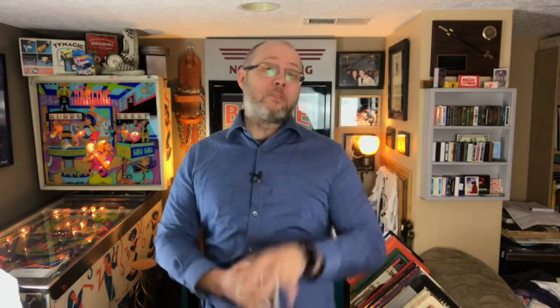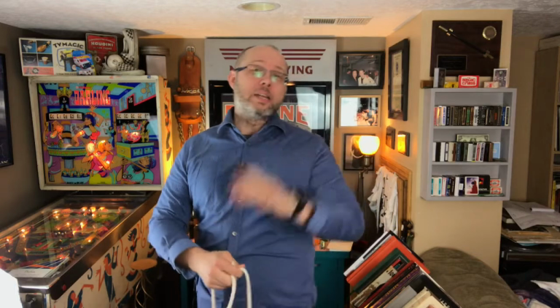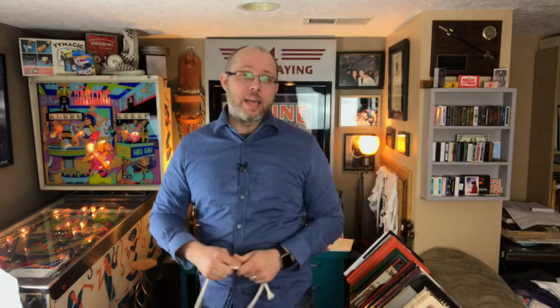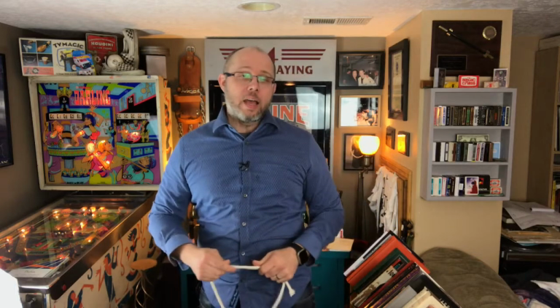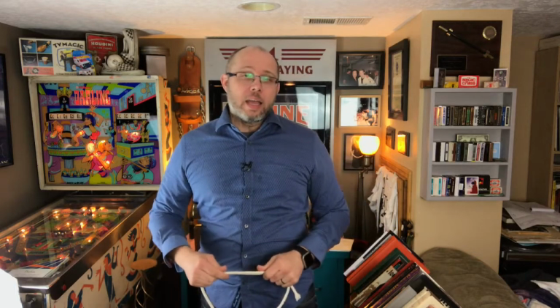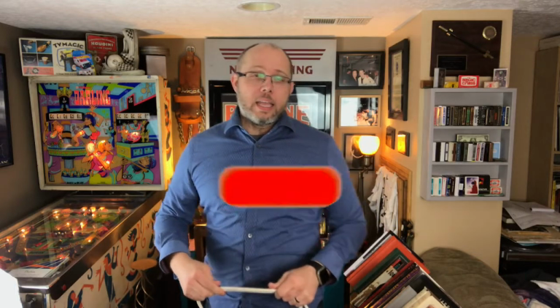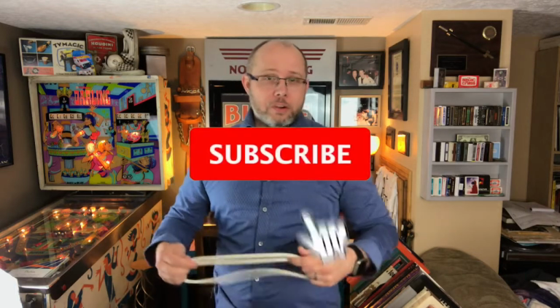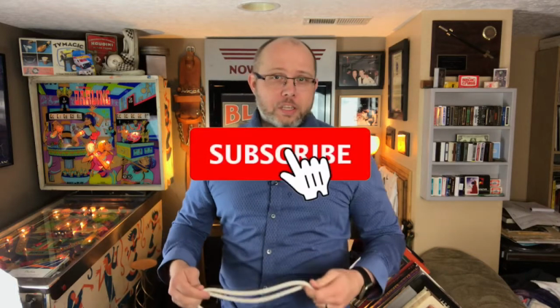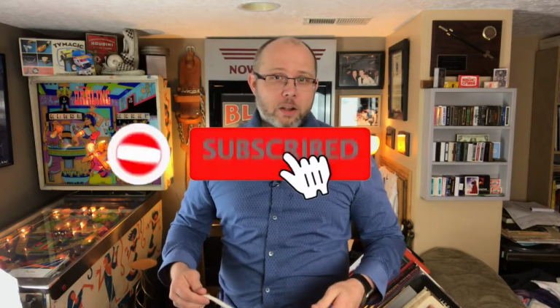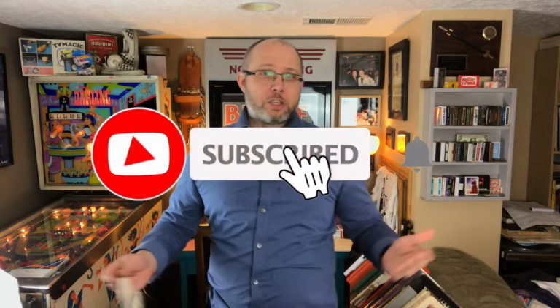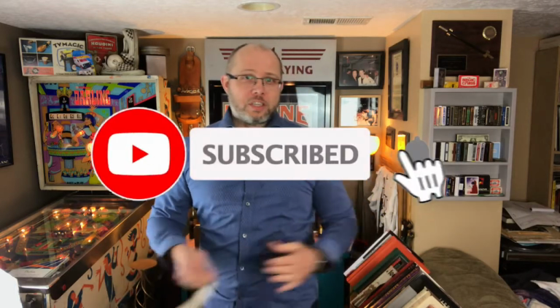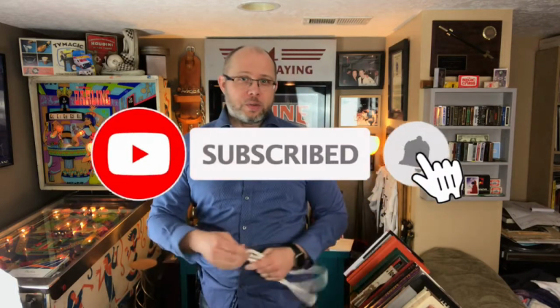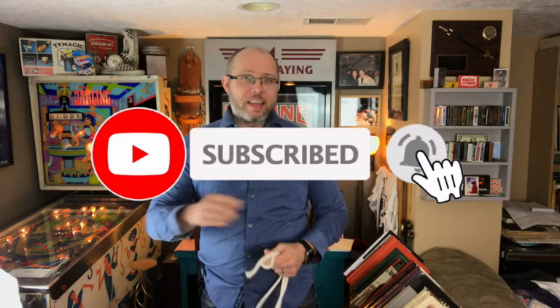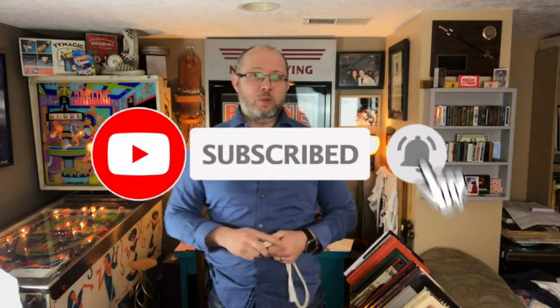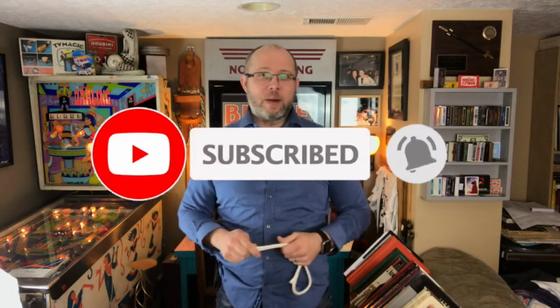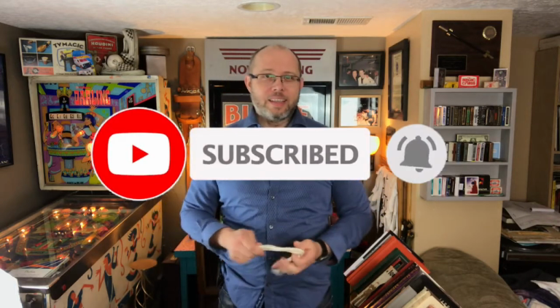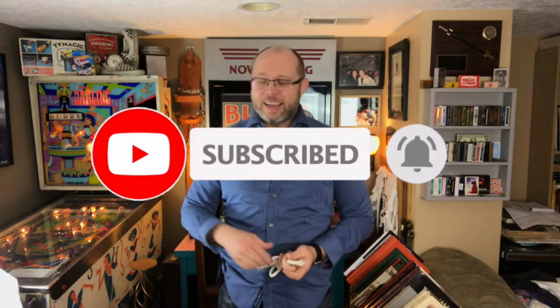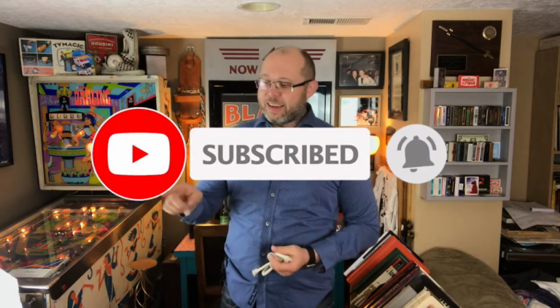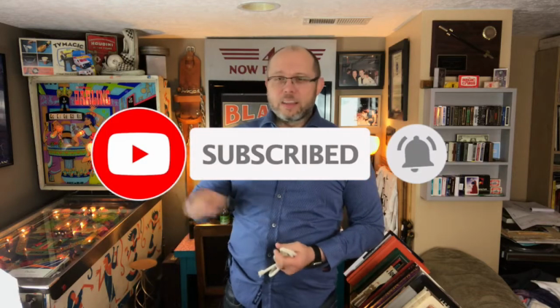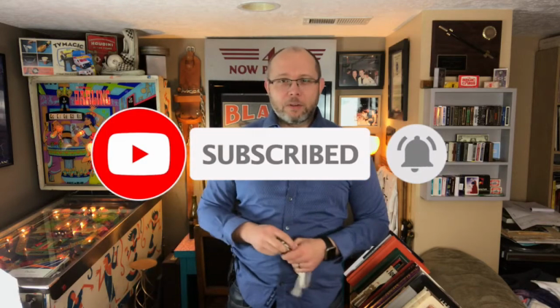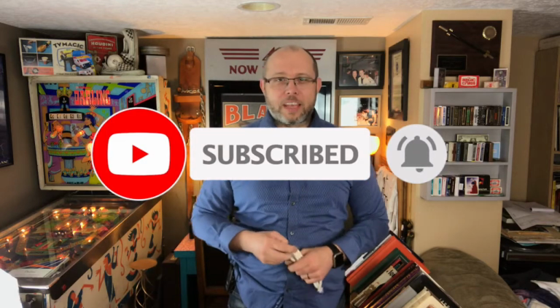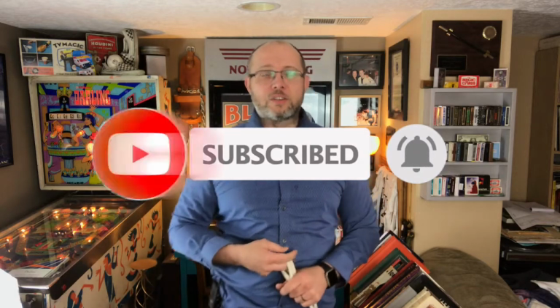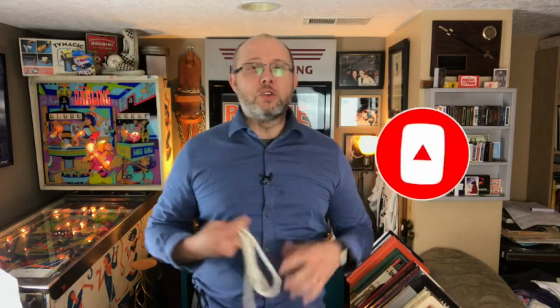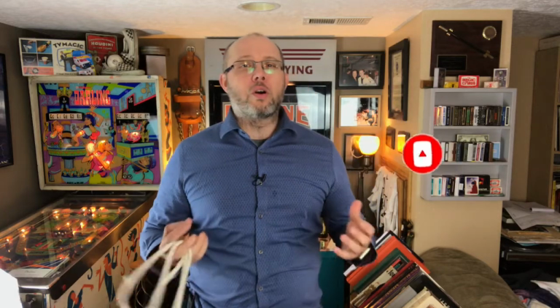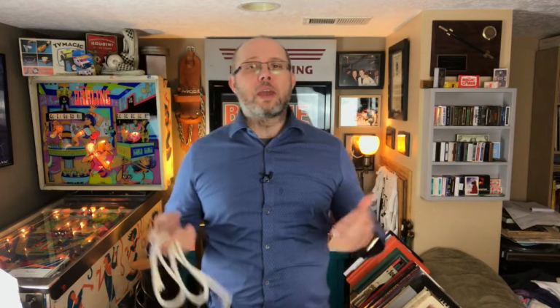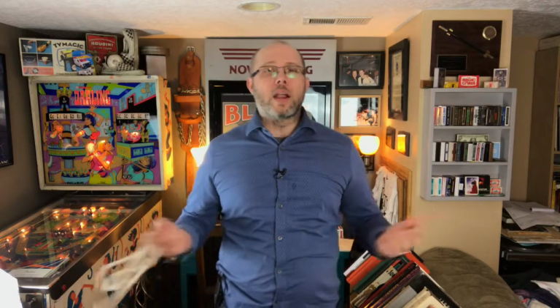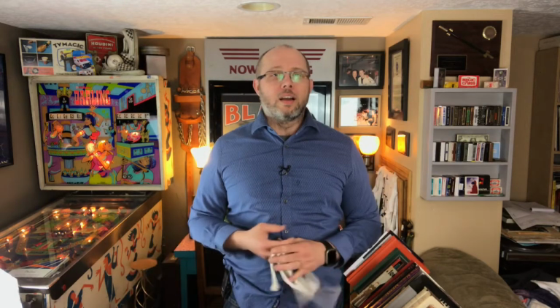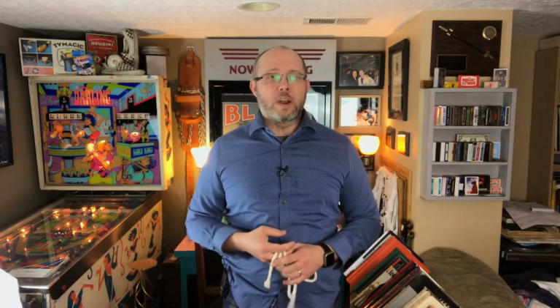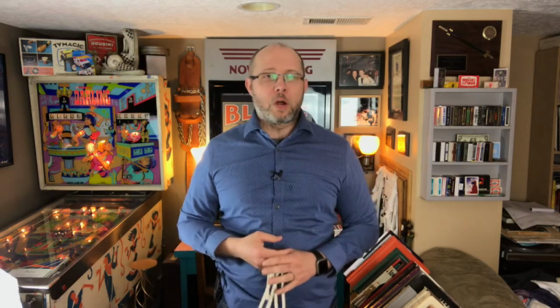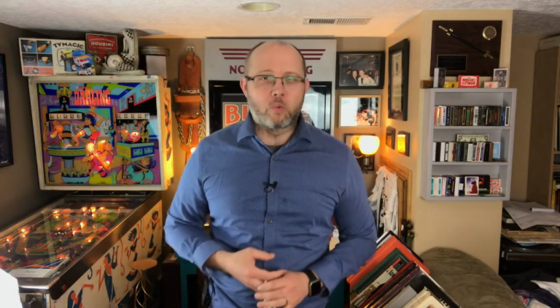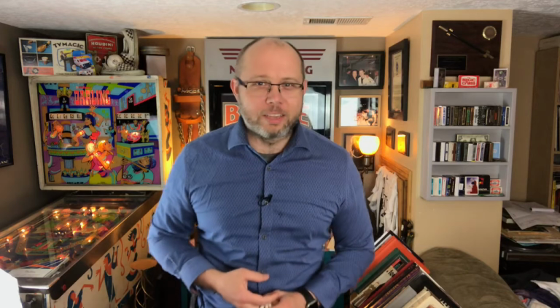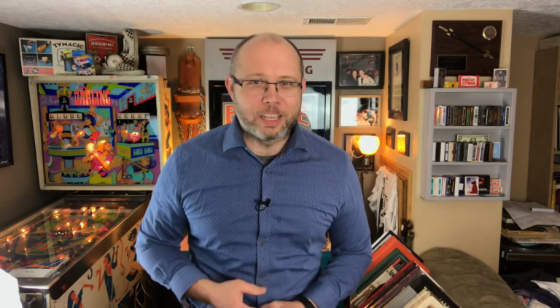But before I do that, if you're new to the channel, be sure to click that subscribe button and the bell notification so that you are made aware of when I put out my weekly videos.